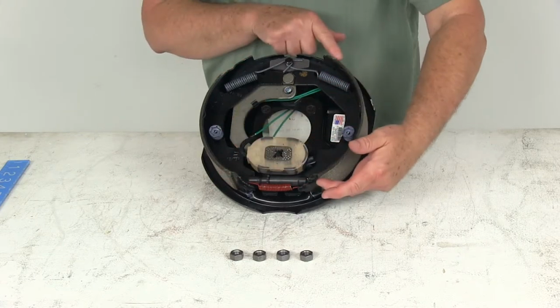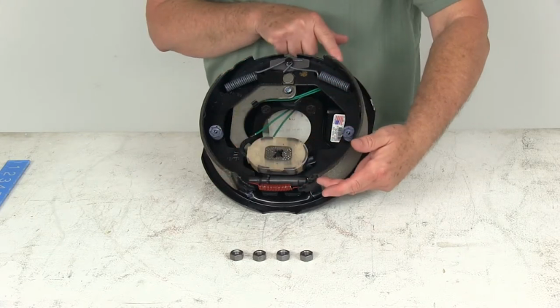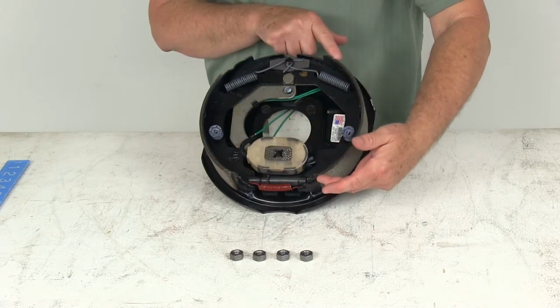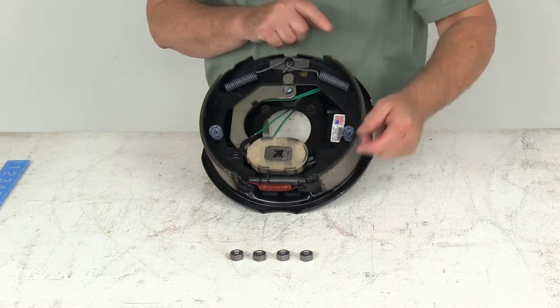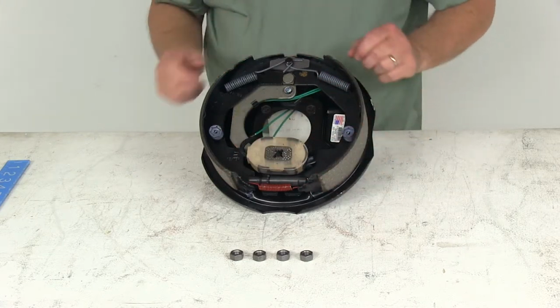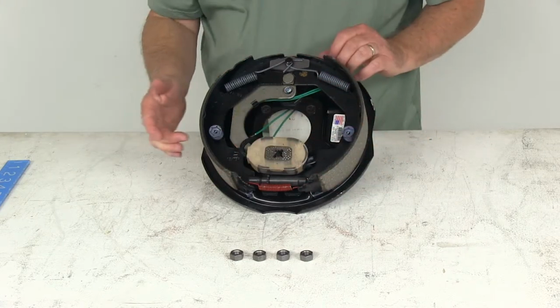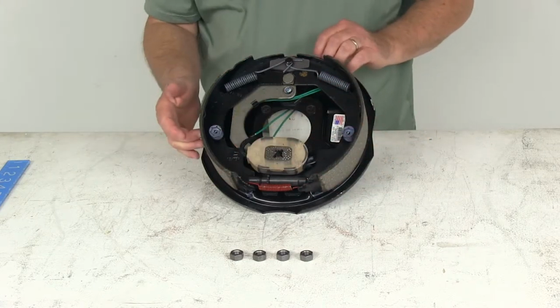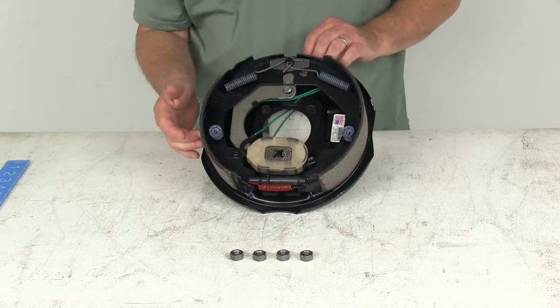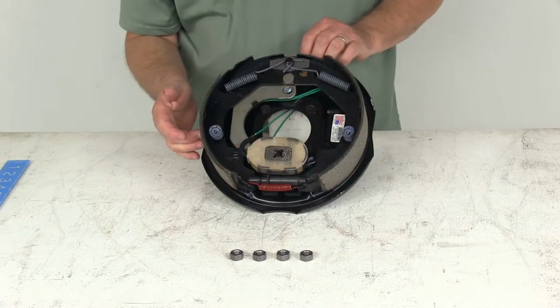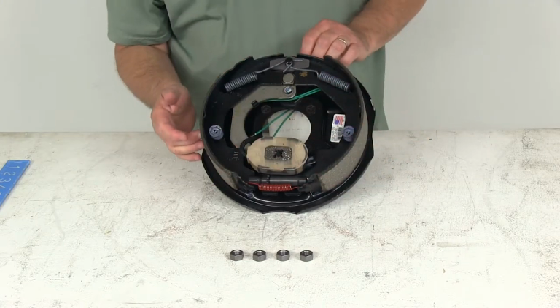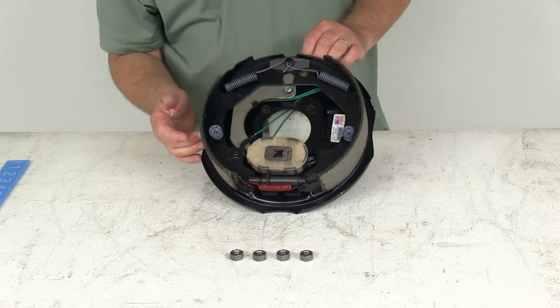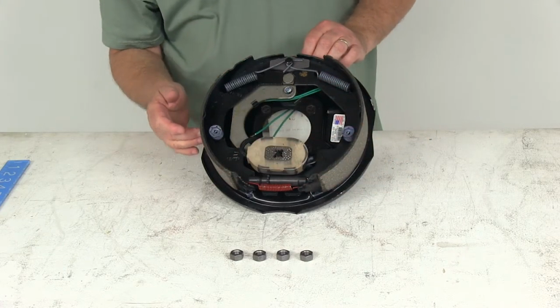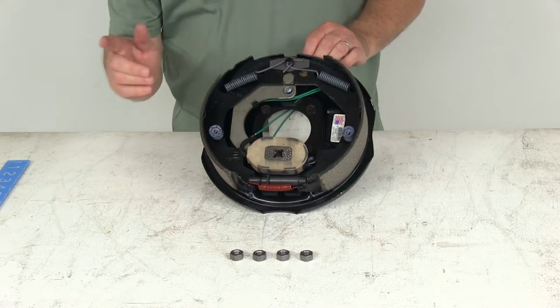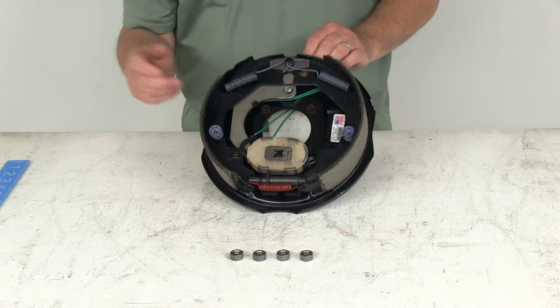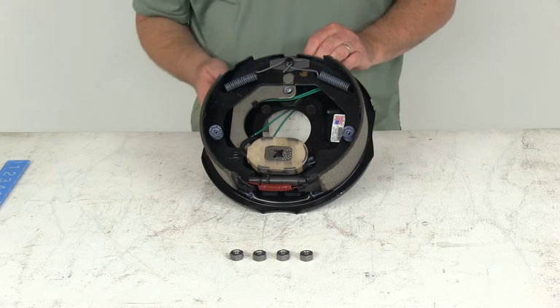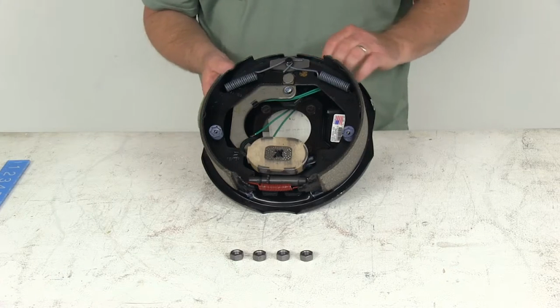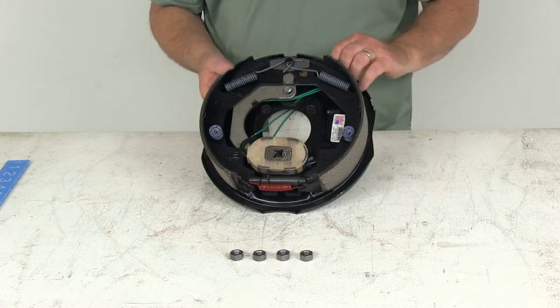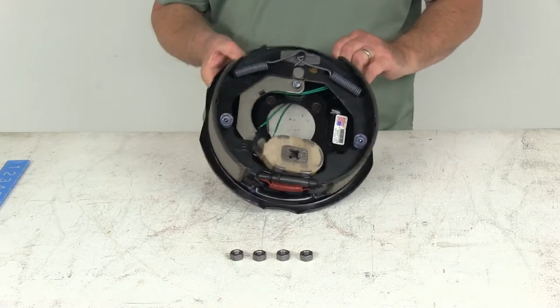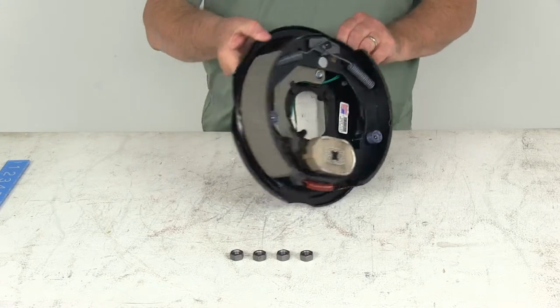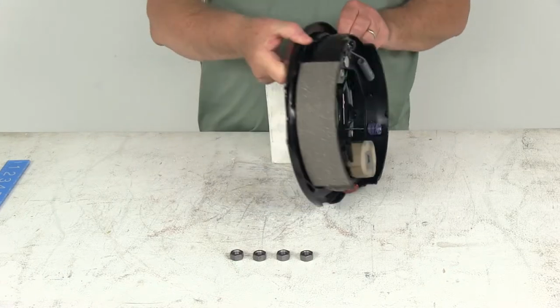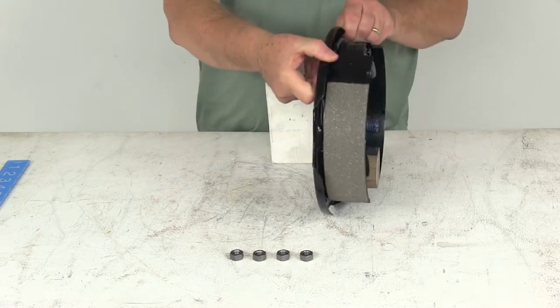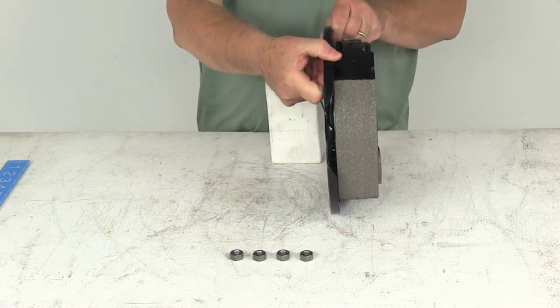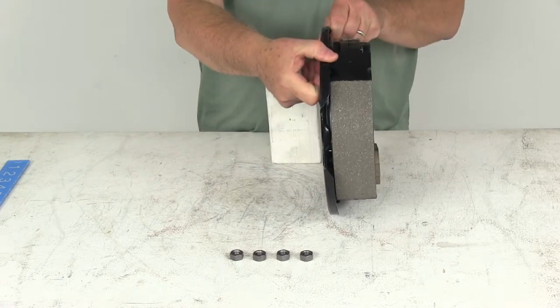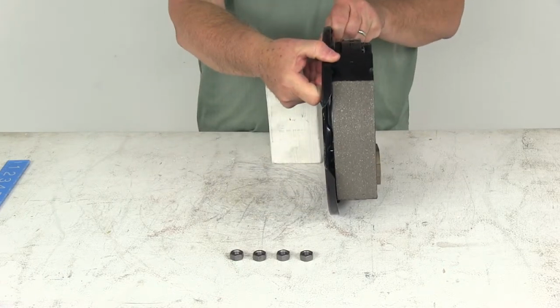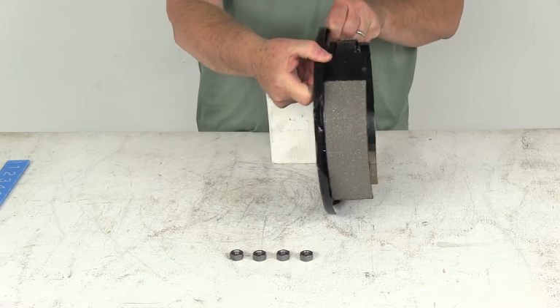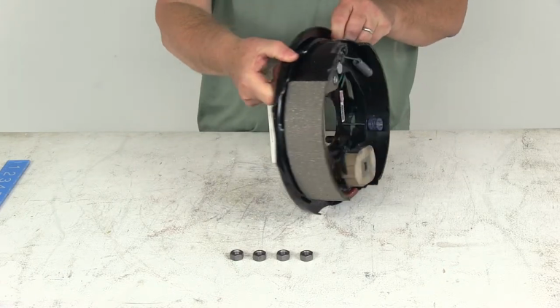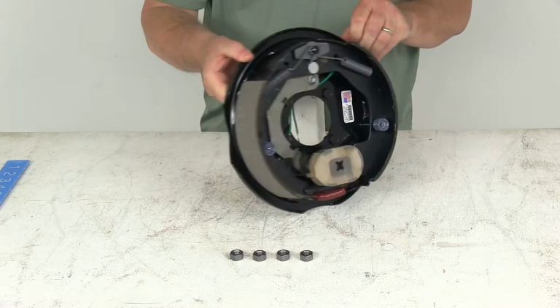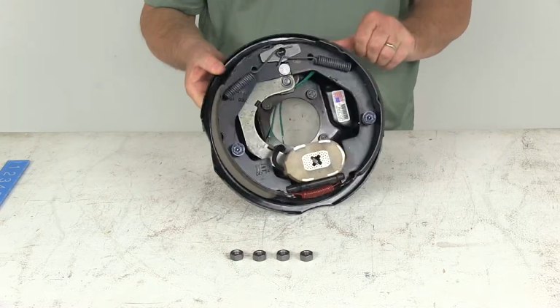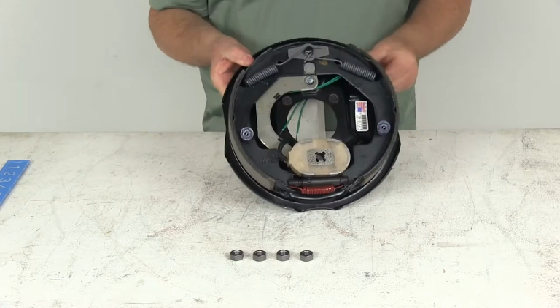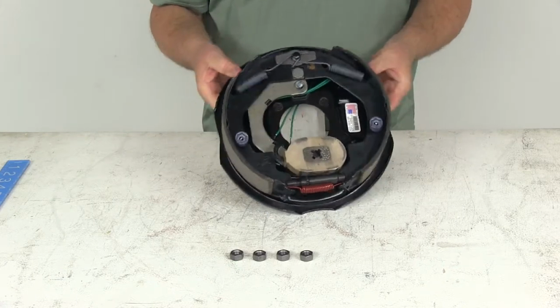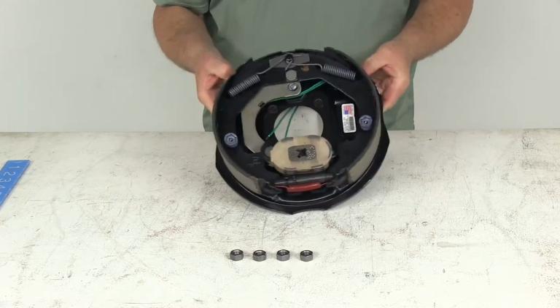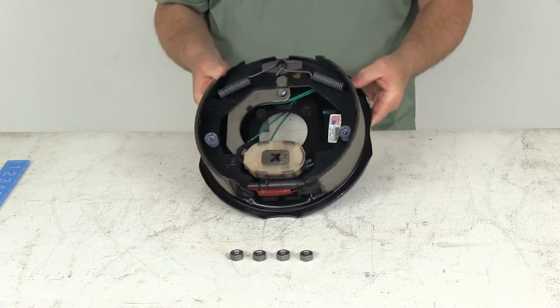The shorter pad is the primary shoe, and that'll always face the front of the trailer. So that tells you it goes this way, which means it's a left-hand driver's side brake assembly.